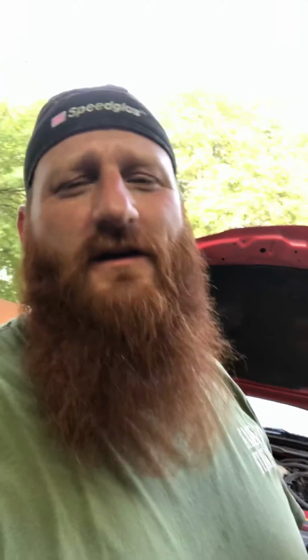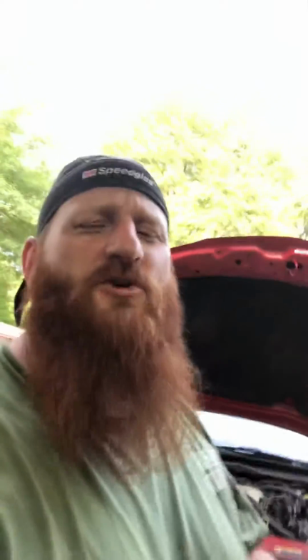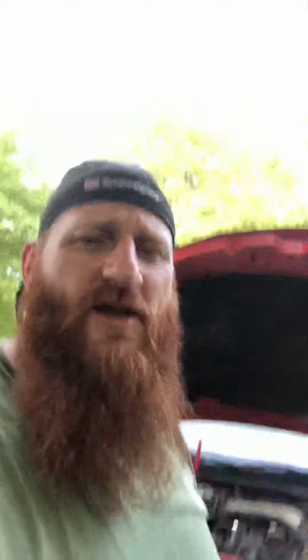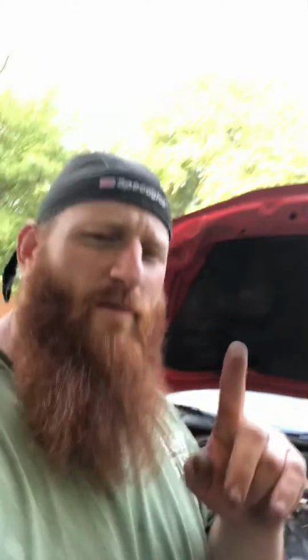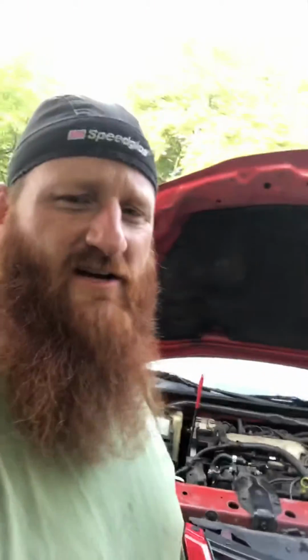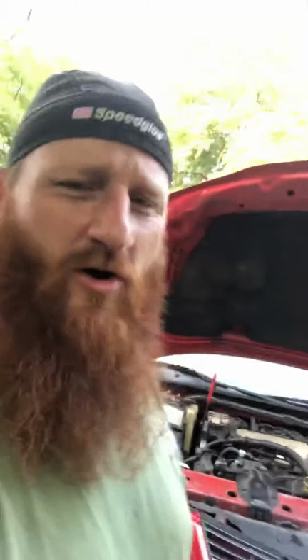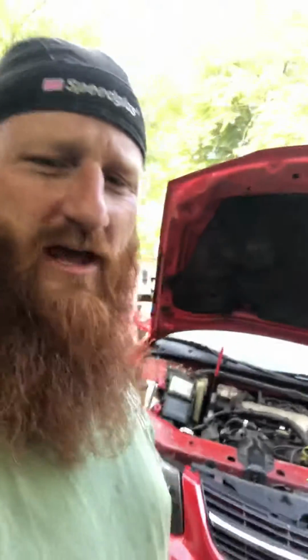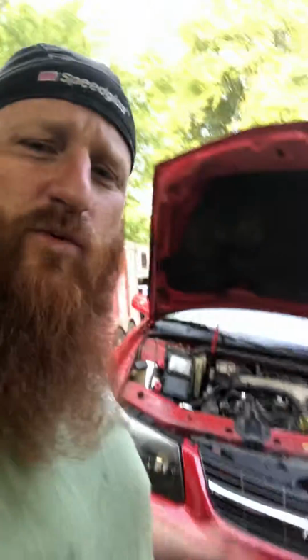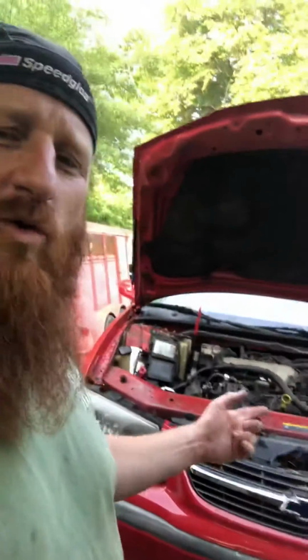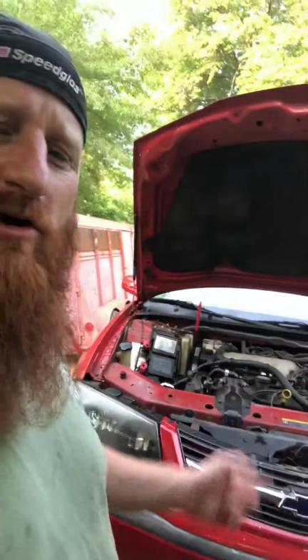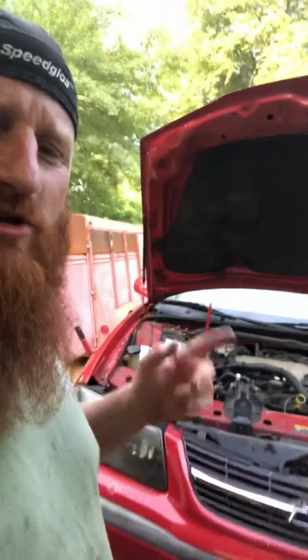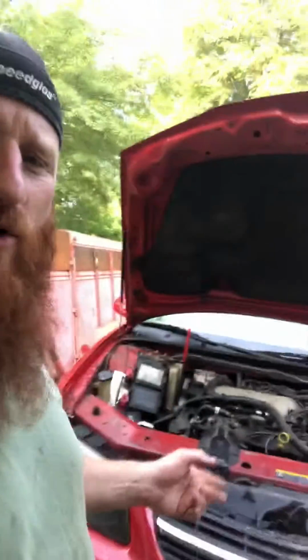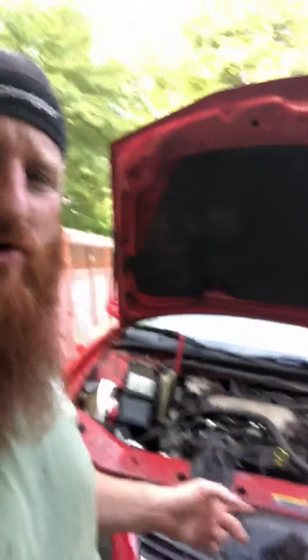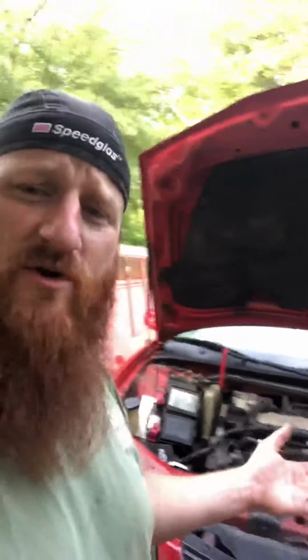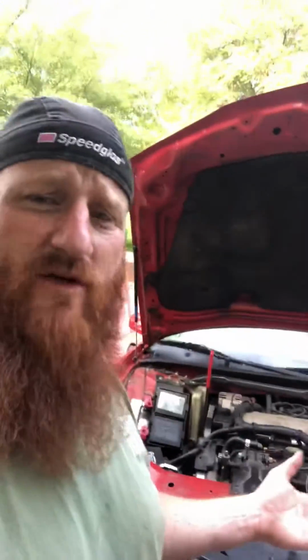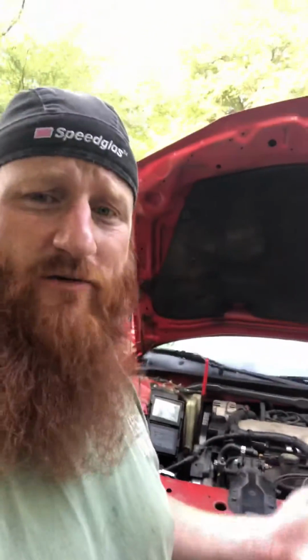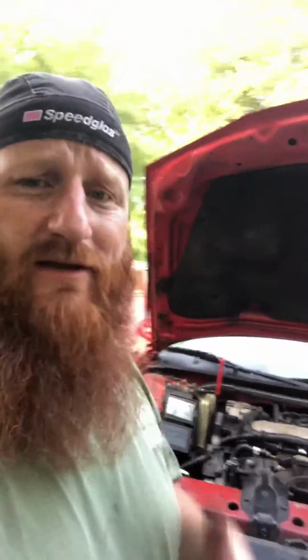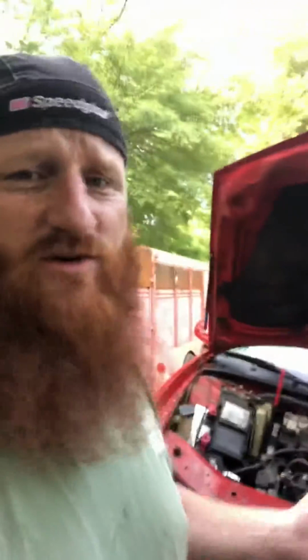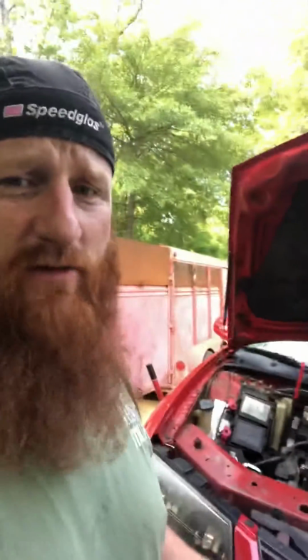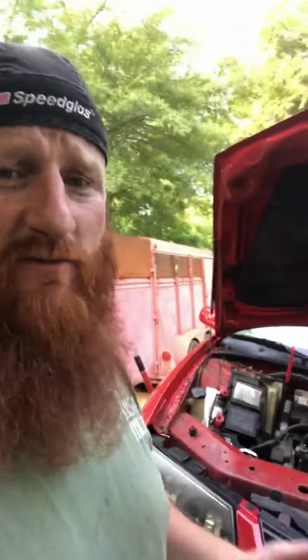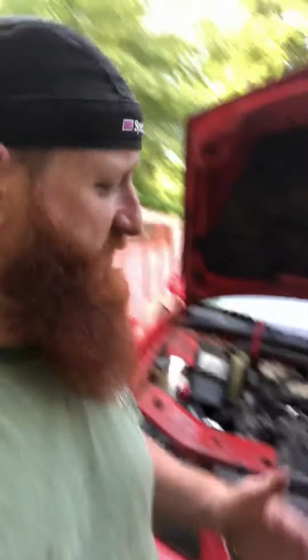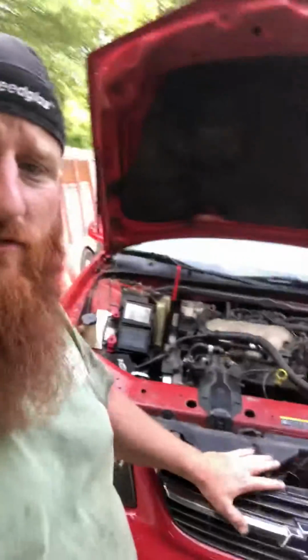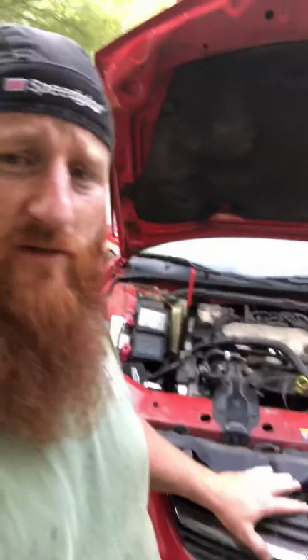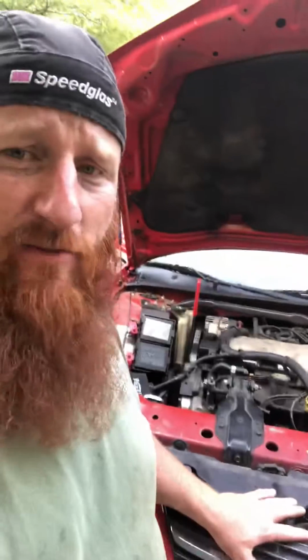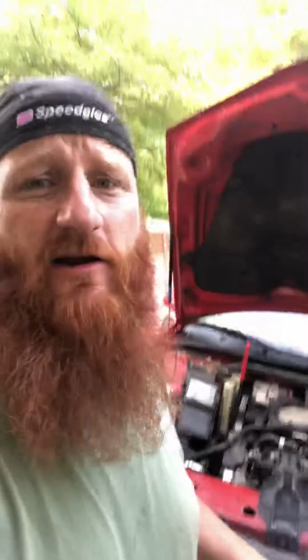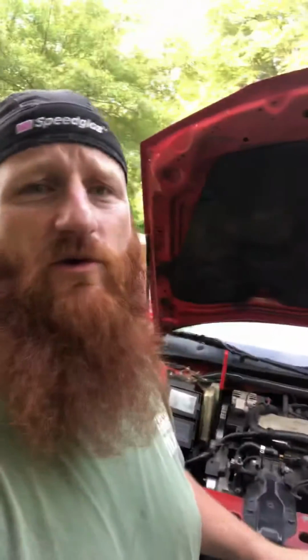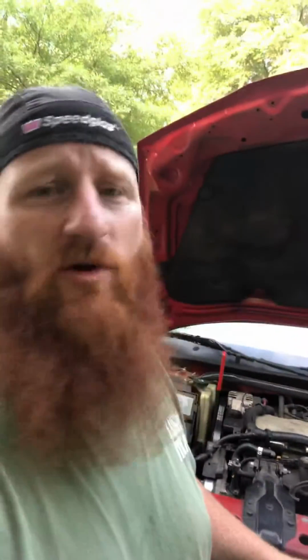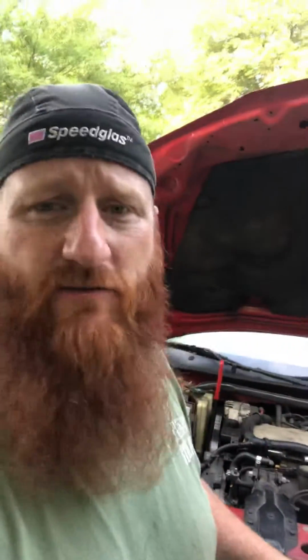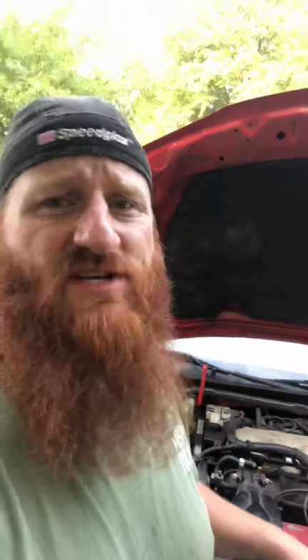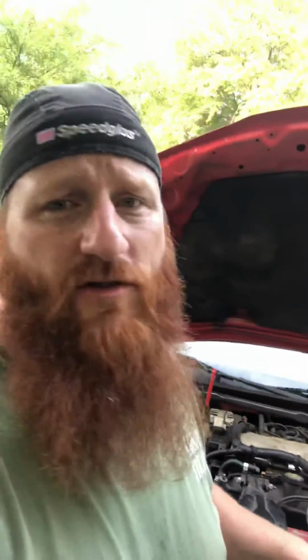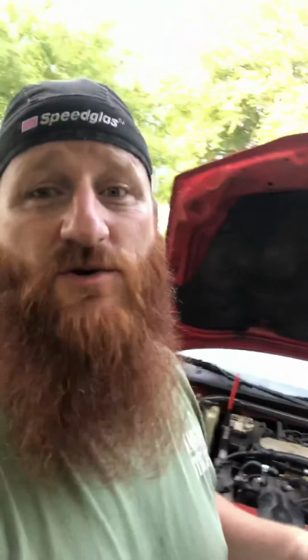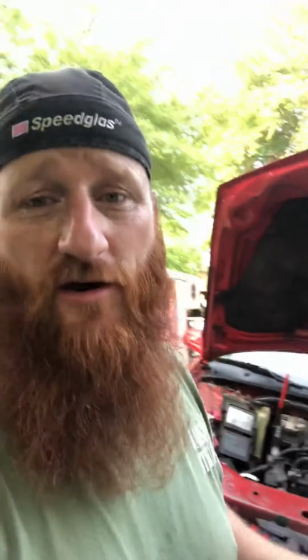Good afternoon everybody. One minute tech tip regarding the 3.4 liter General Motors engine, also known as the 3400. This engine was in everything from this lovely Impala here to Buick Rendezvous, etc. The list goes on and on.